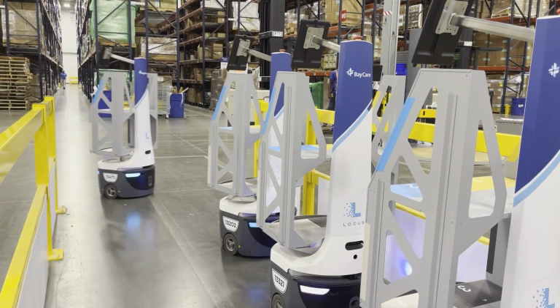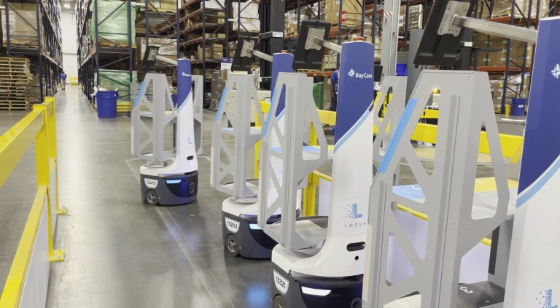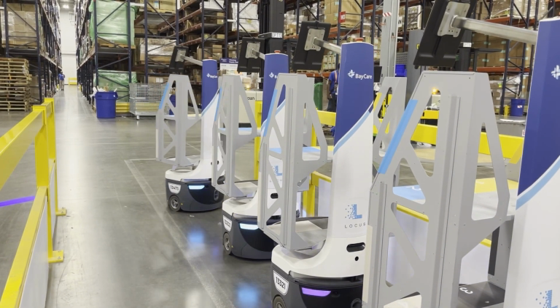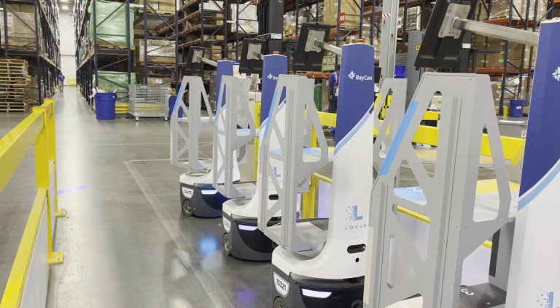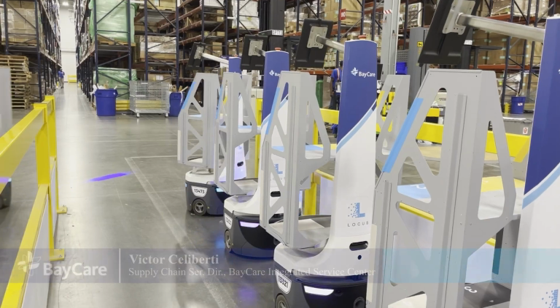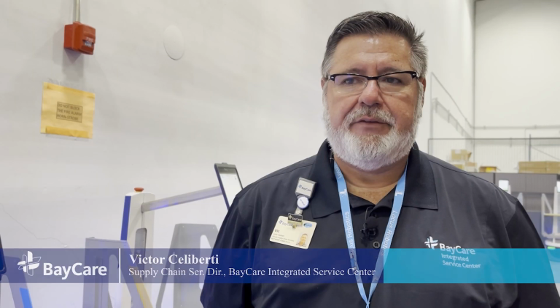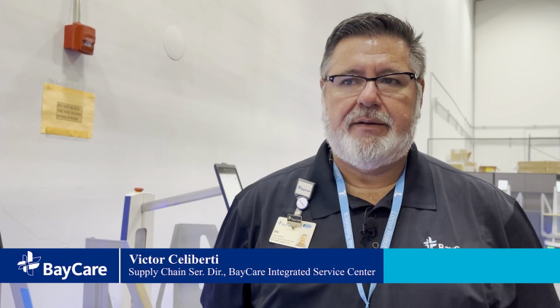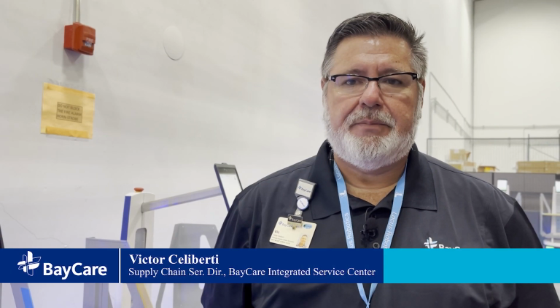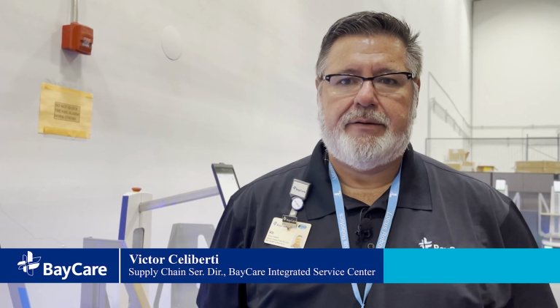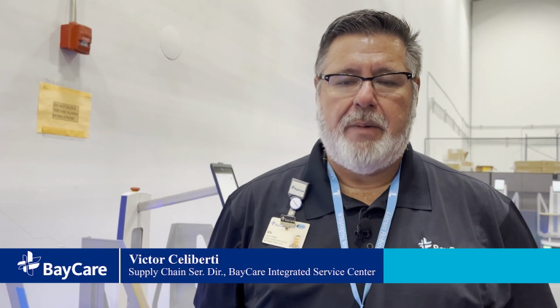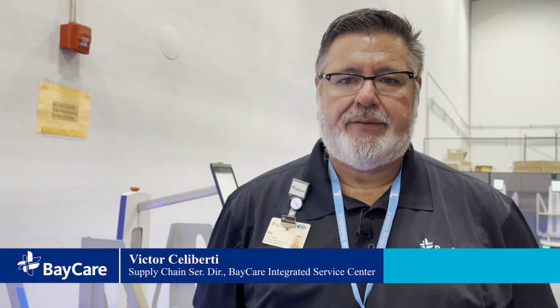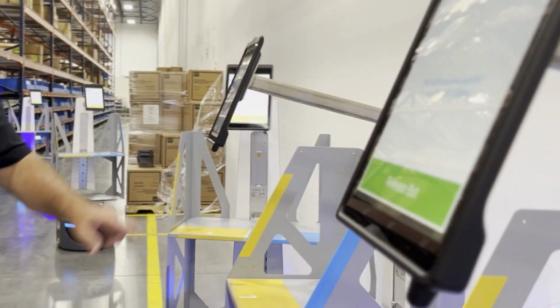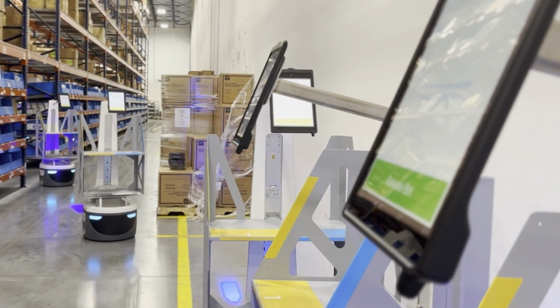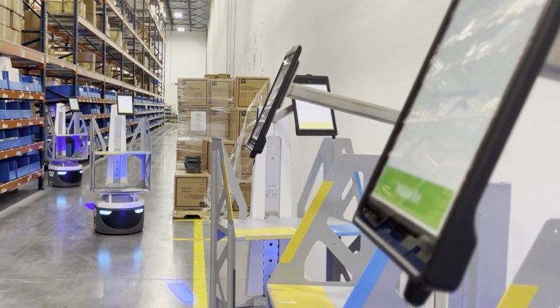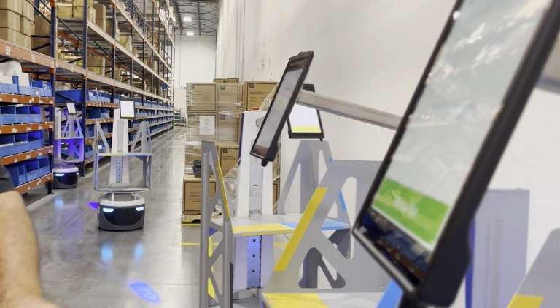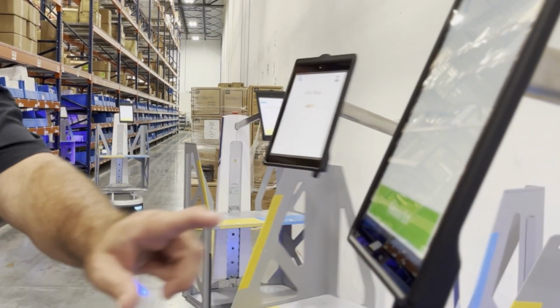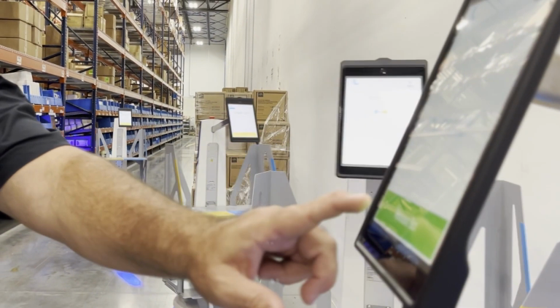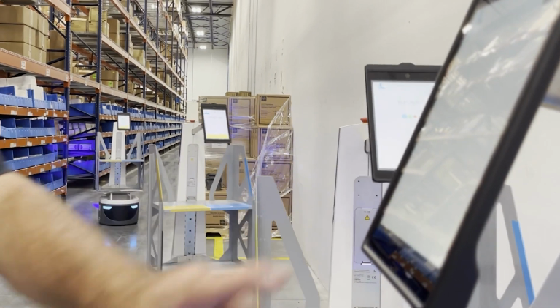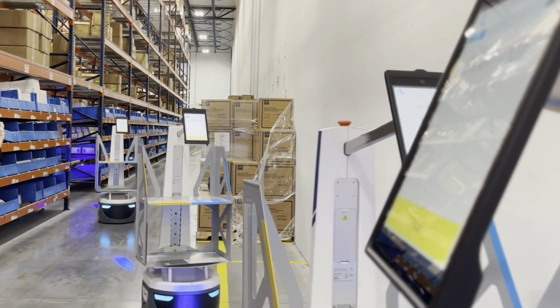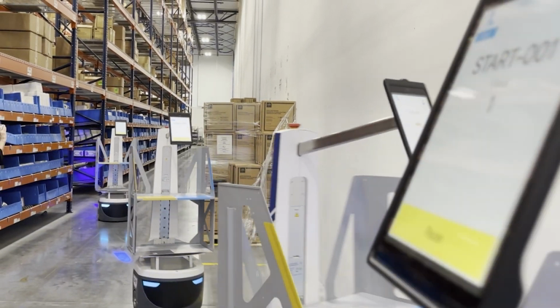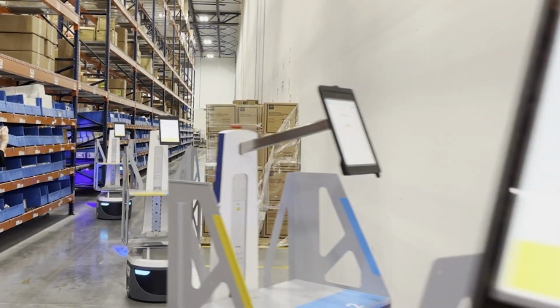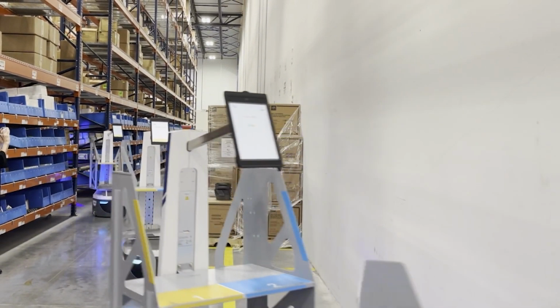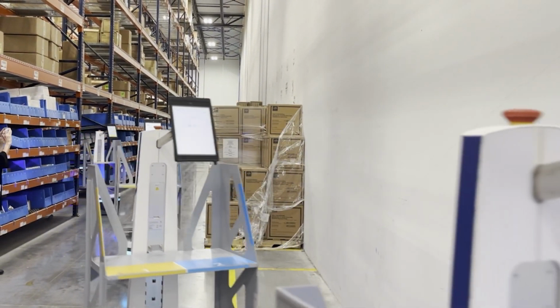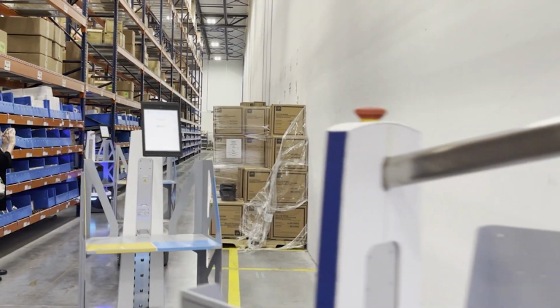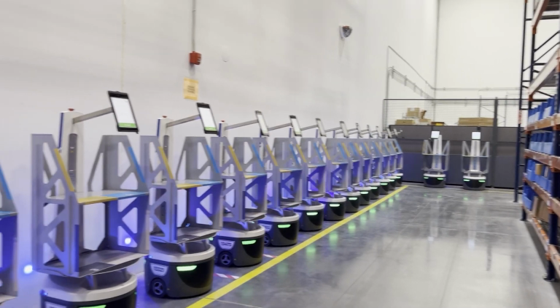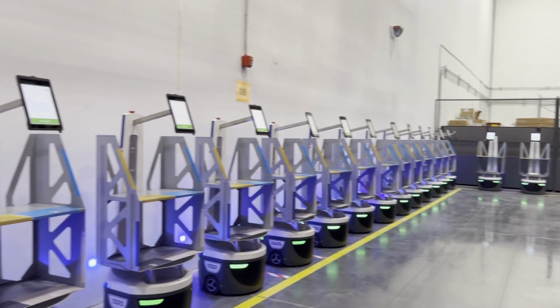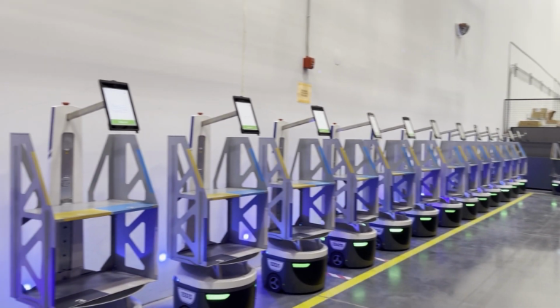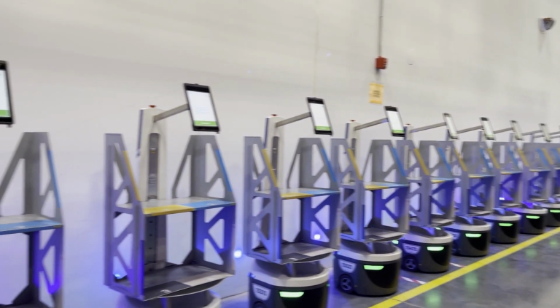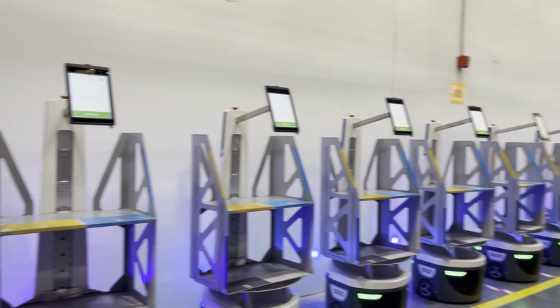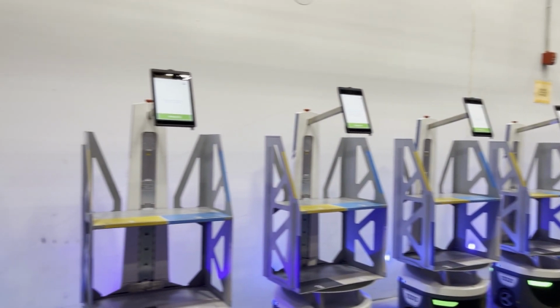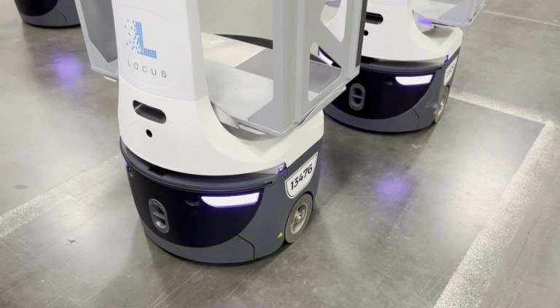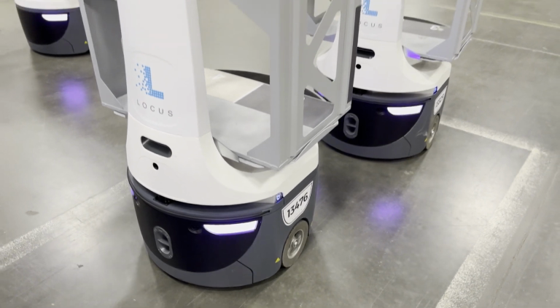I was thrilled to have the ability to implement robotics. Being in supply chain for almost 30 years with Baycare, it was almost something you would only dream of. We have 25 robots from Locus Robotics.